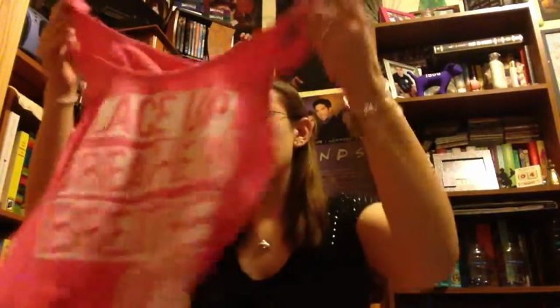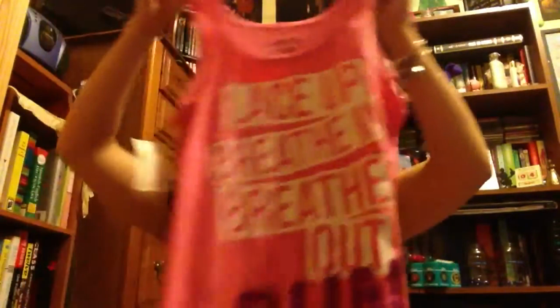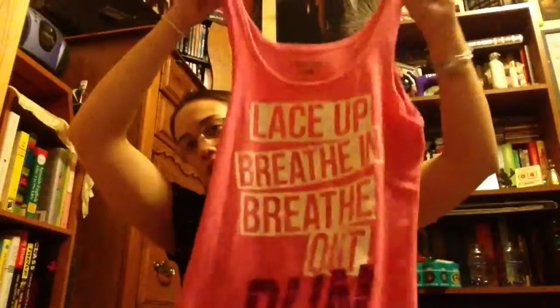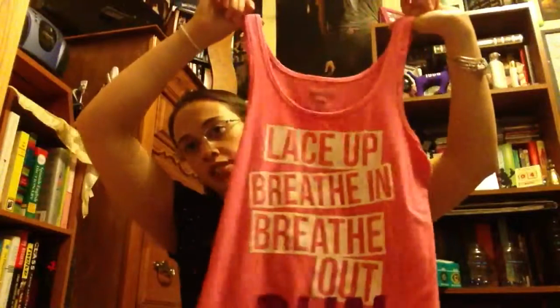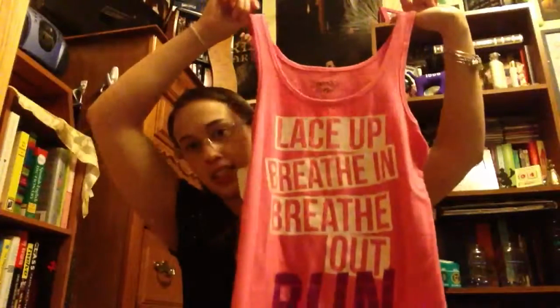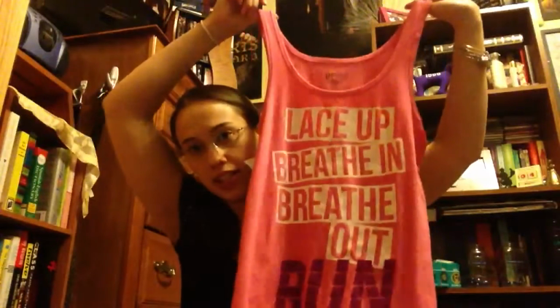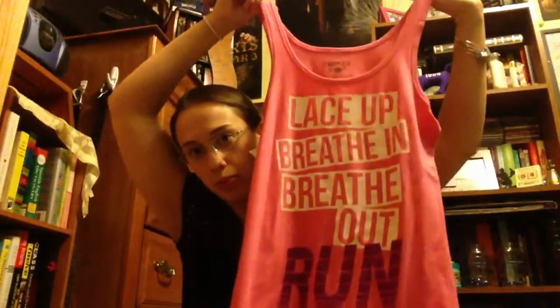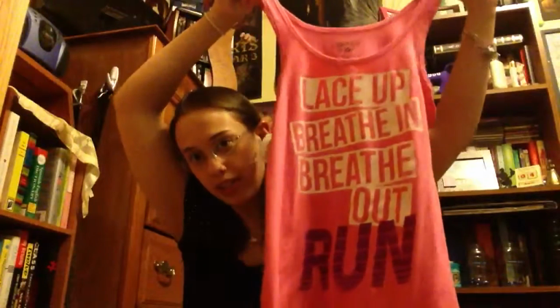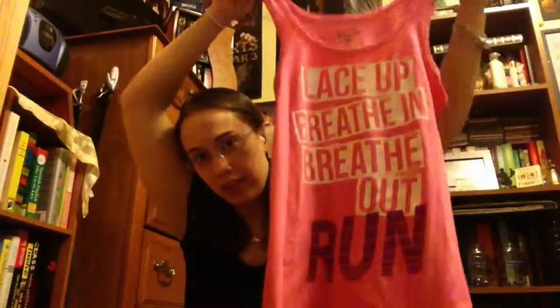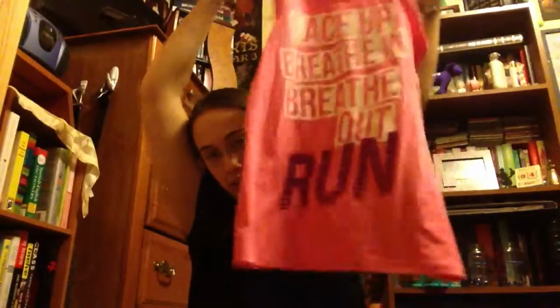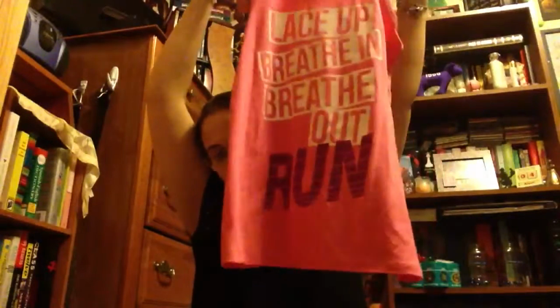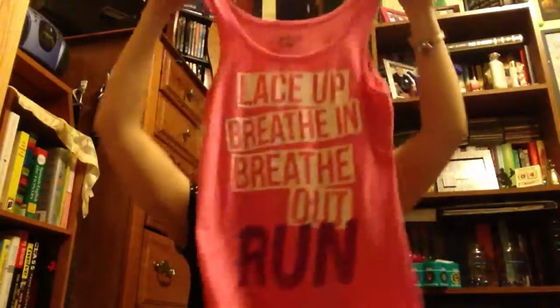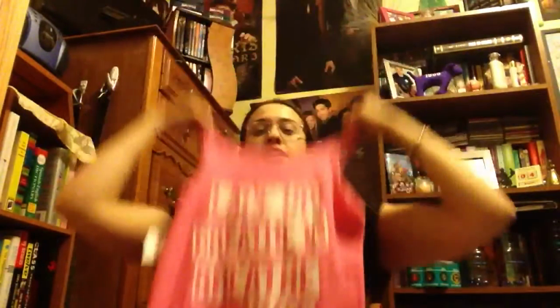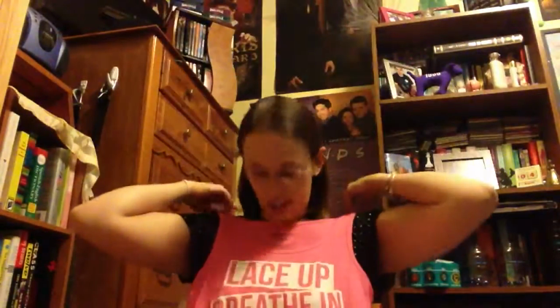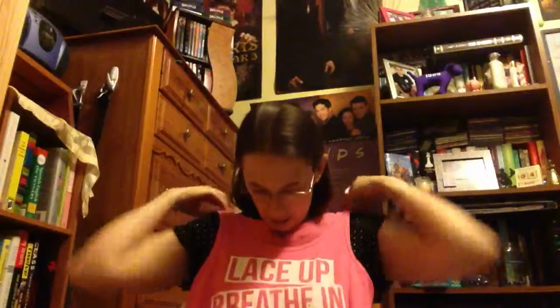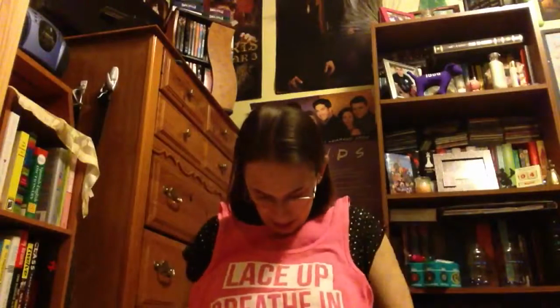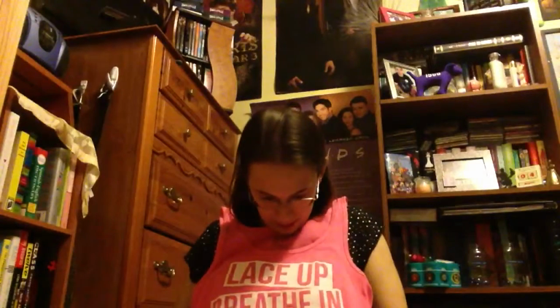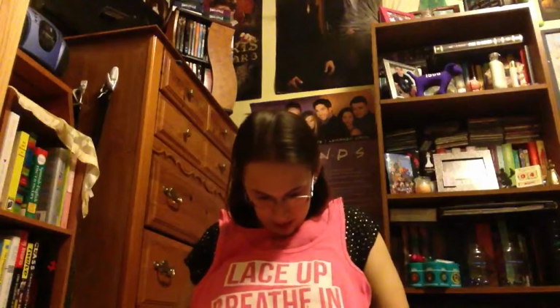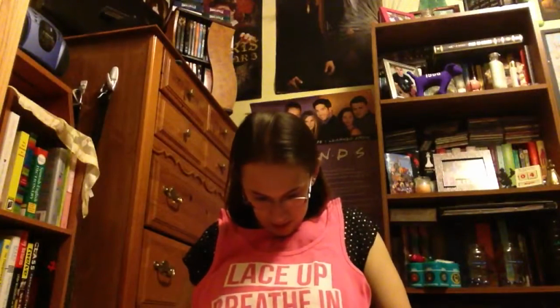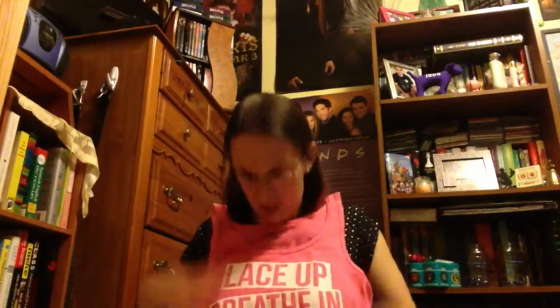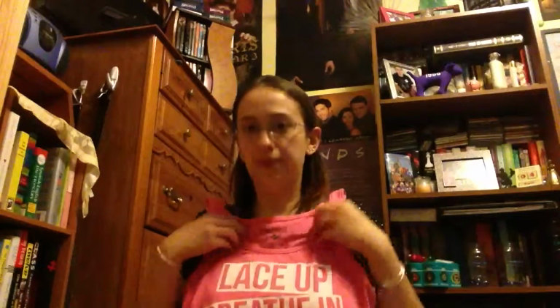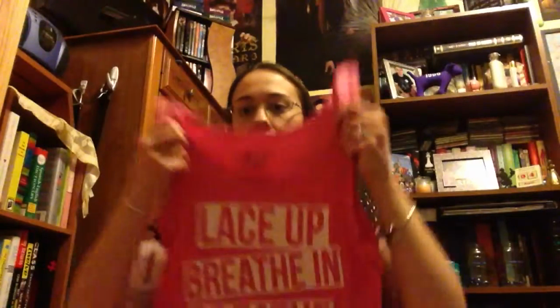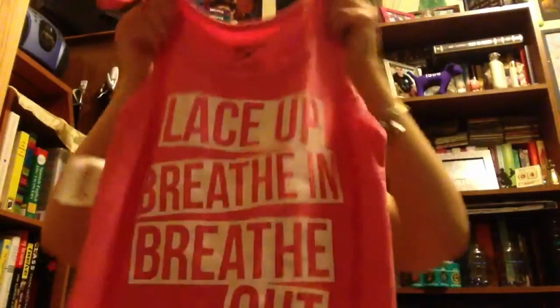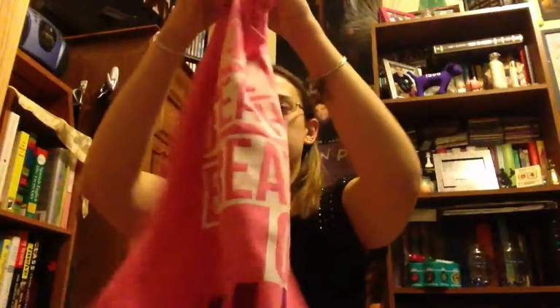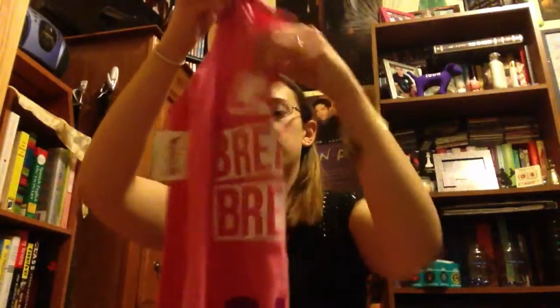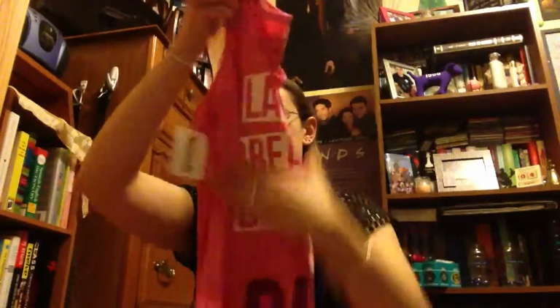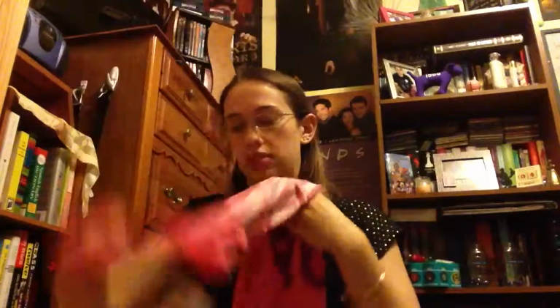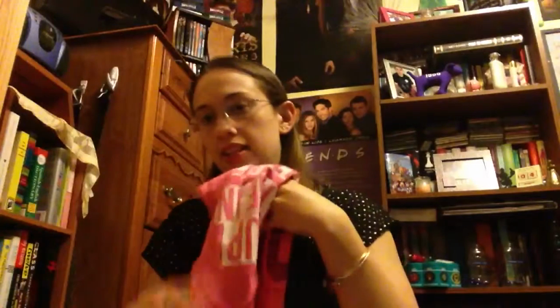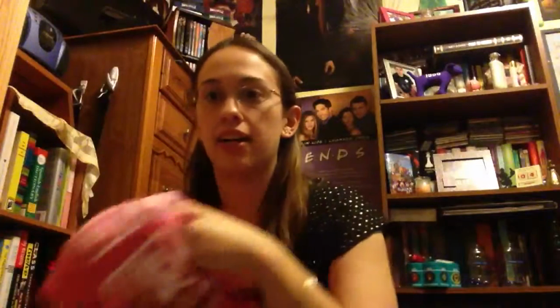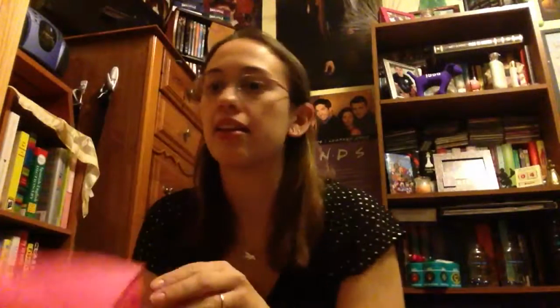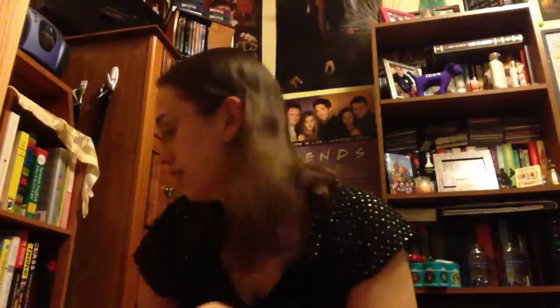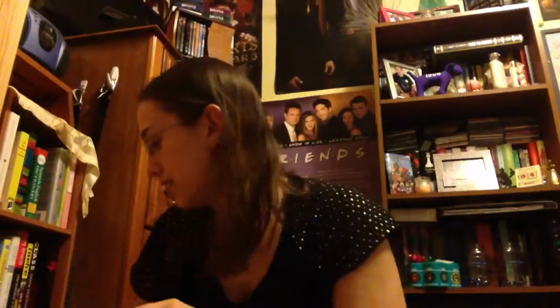And then I got this shirt, and it says: lace up, breathe in, breathe out, run. And I just thought it was cute. I'll probably either wear it to bed or I'll wear it when it gets hotter out. It's cute and I like the saying.